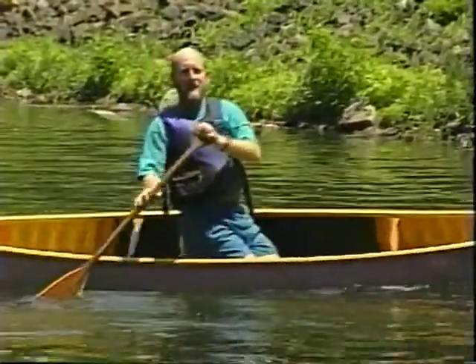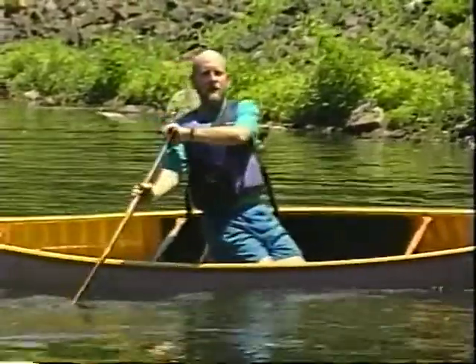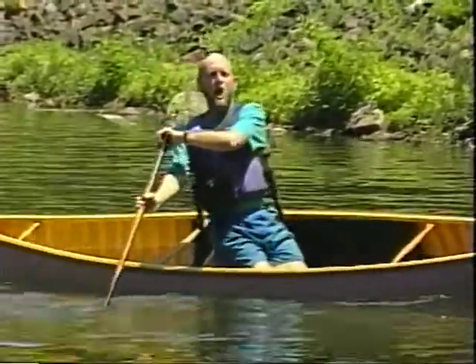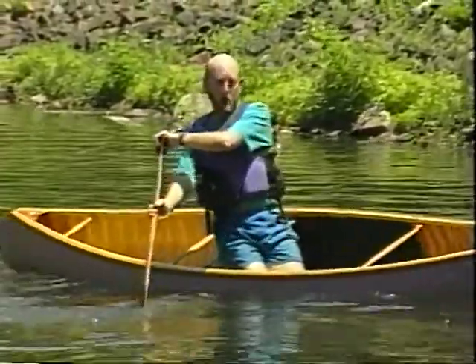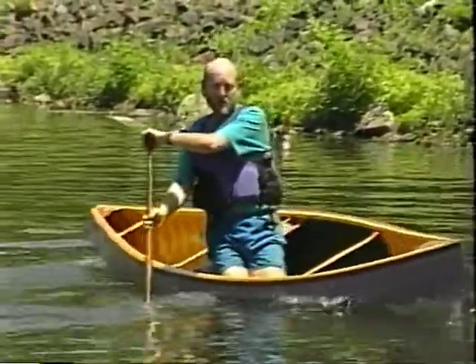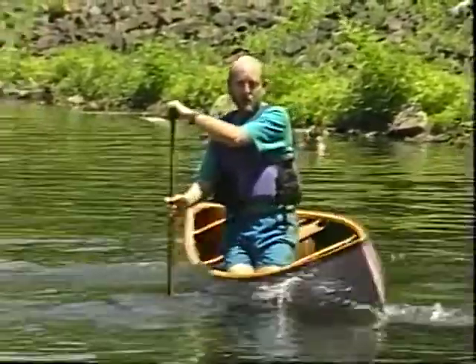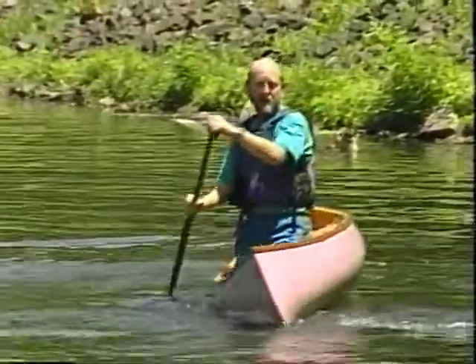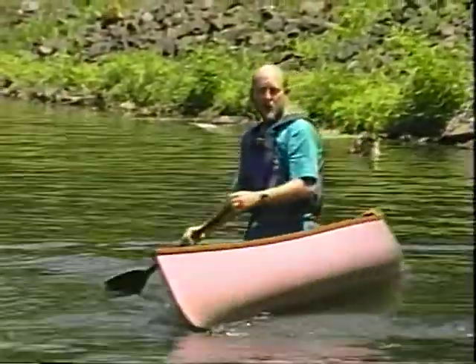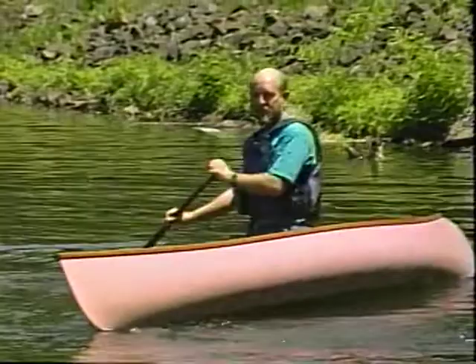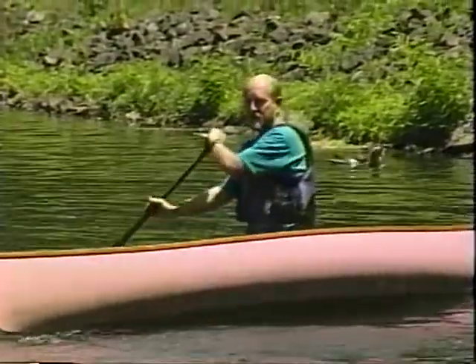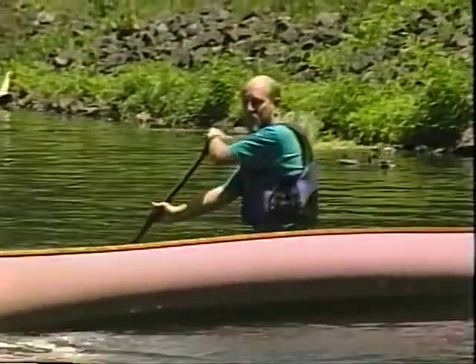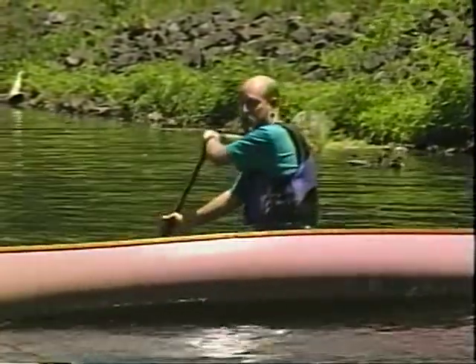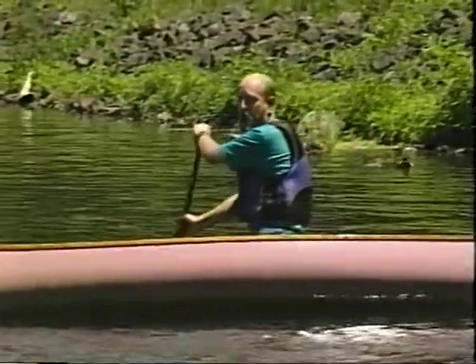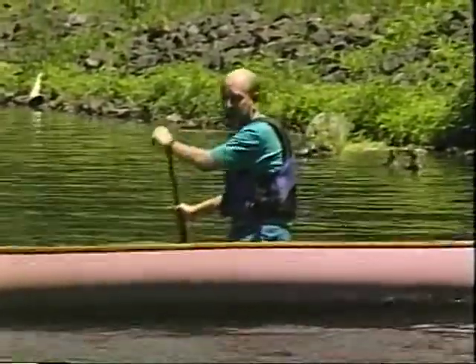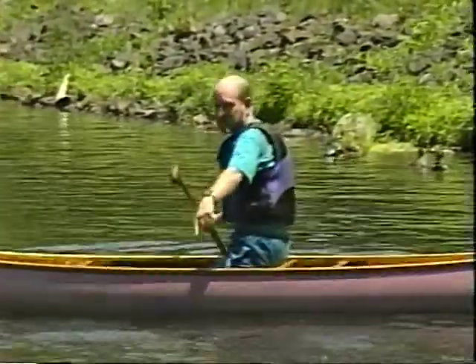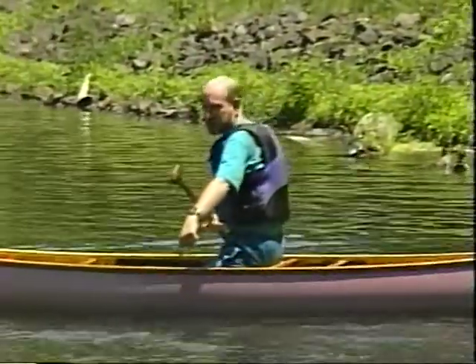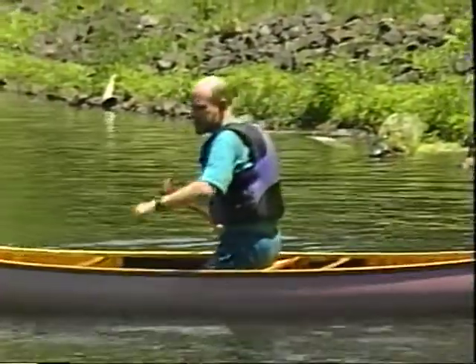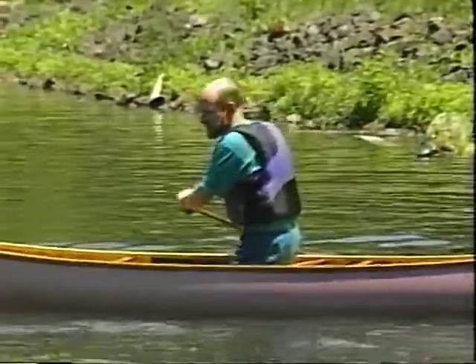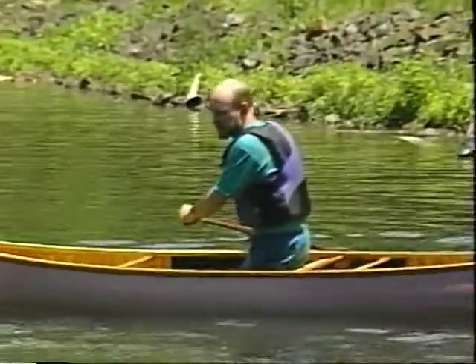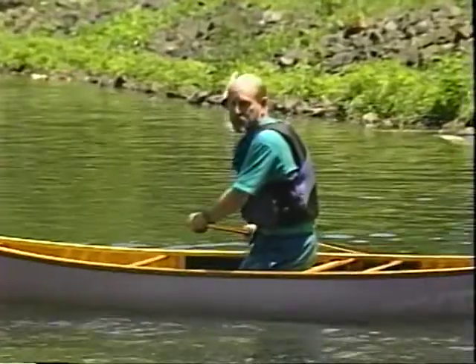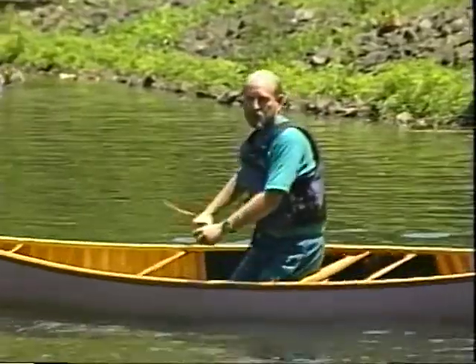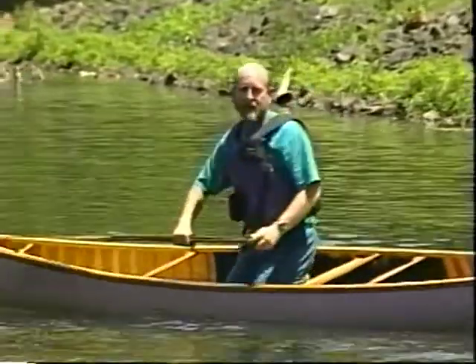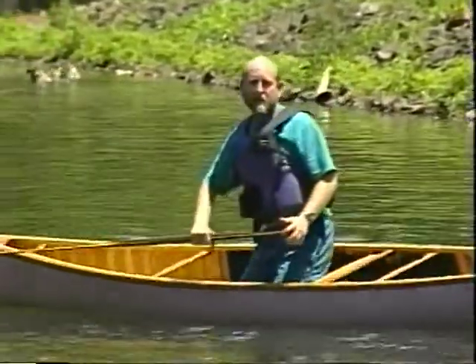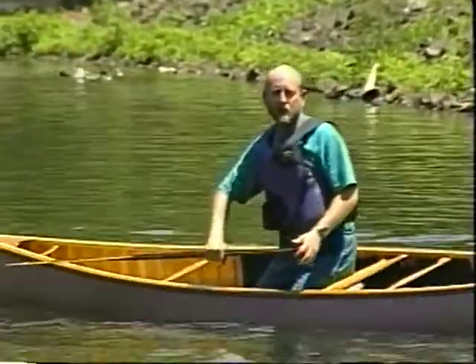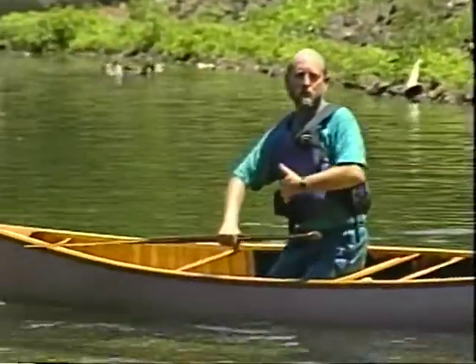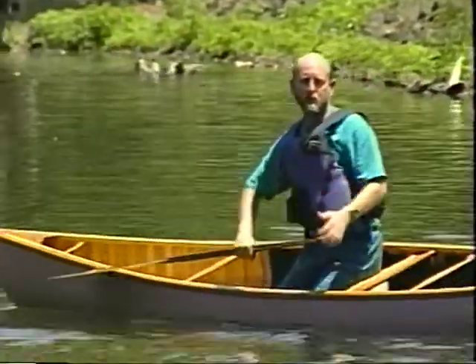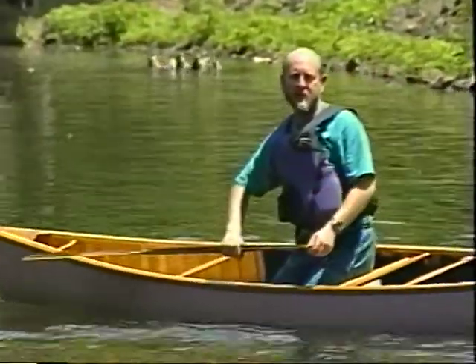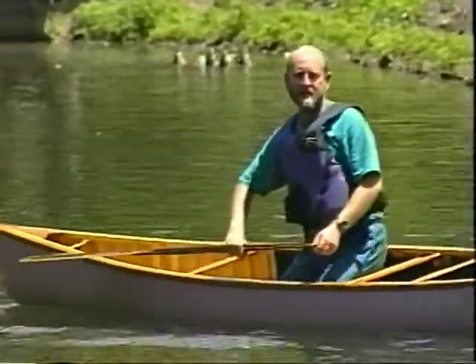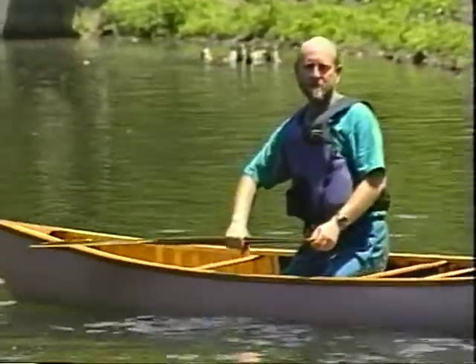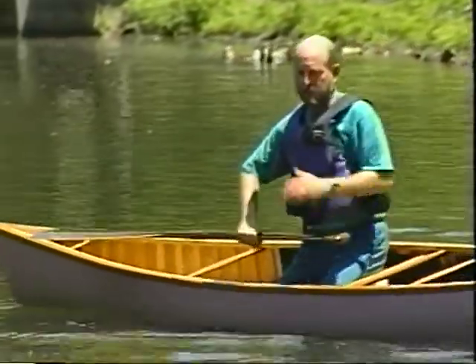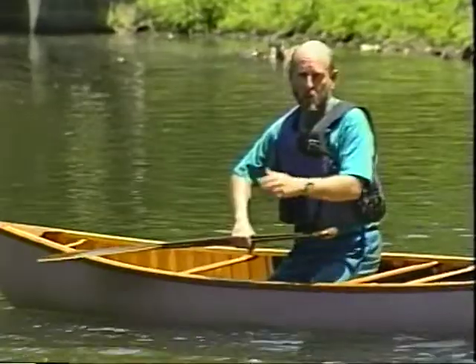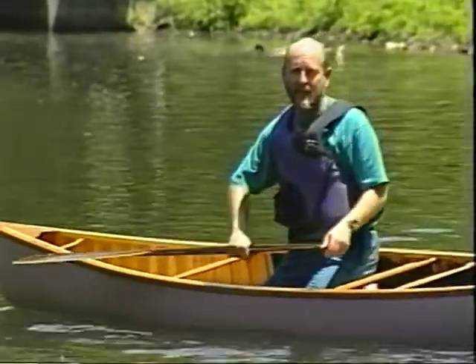You could also do reverse wedges on your offside. Remember the offside? You need to rotate your torso towards your offside. If you face your work, it'll help.